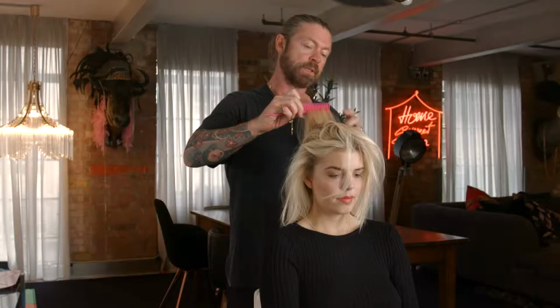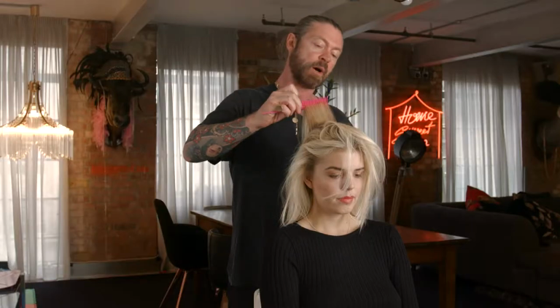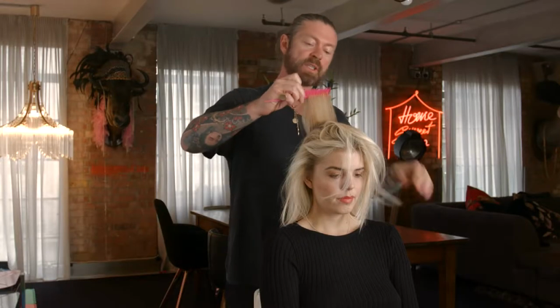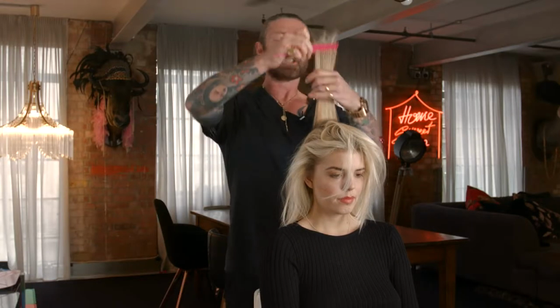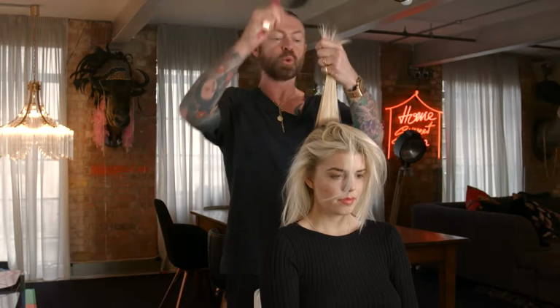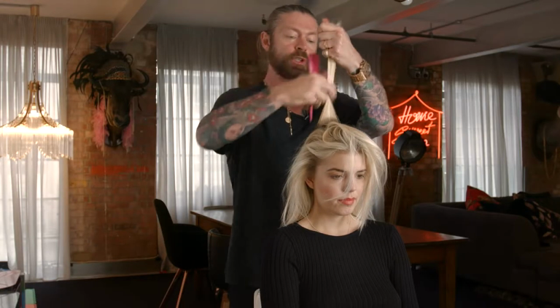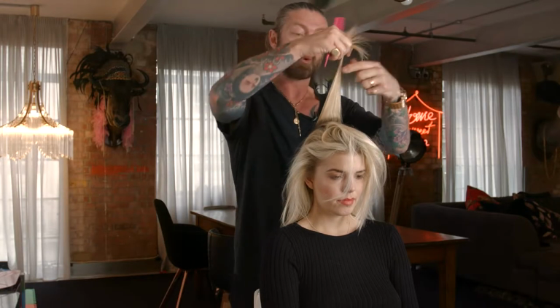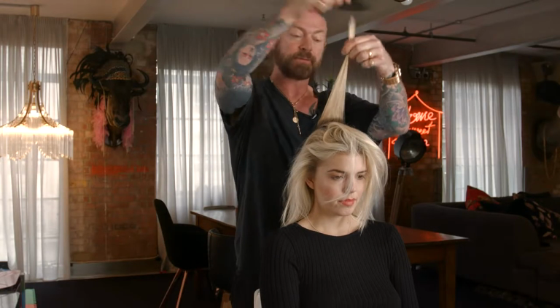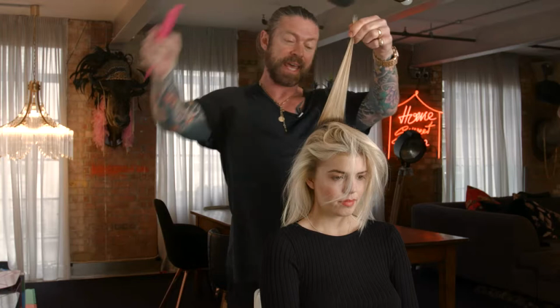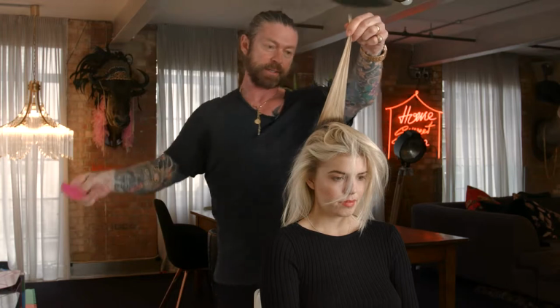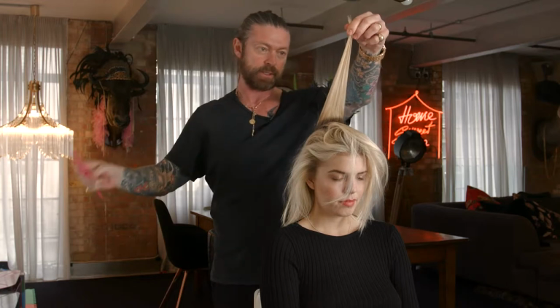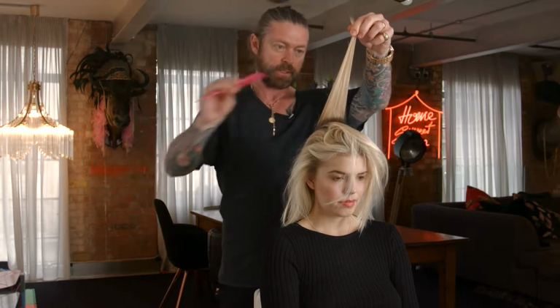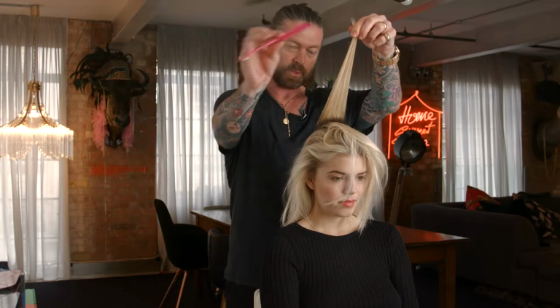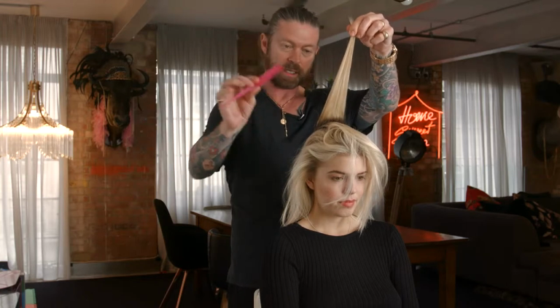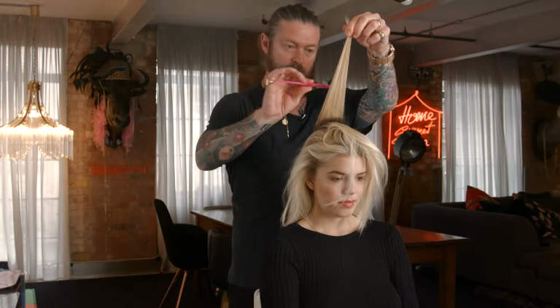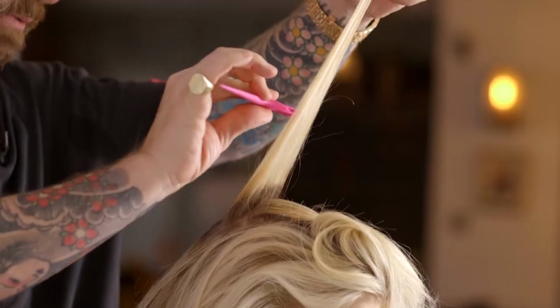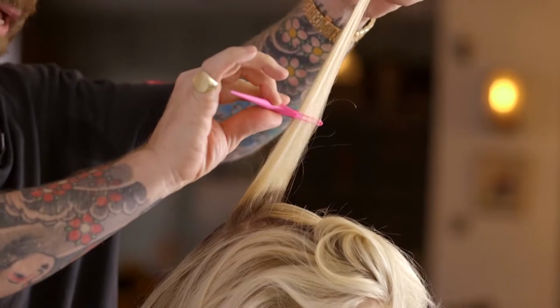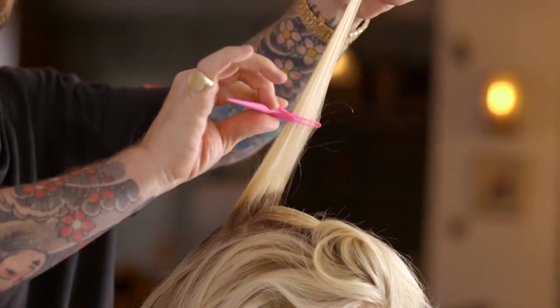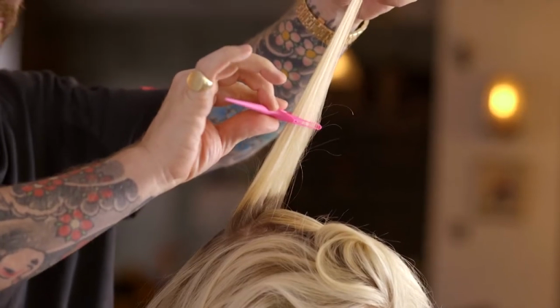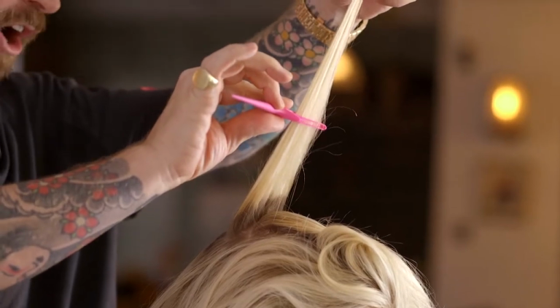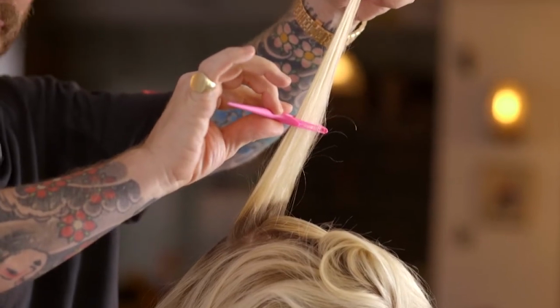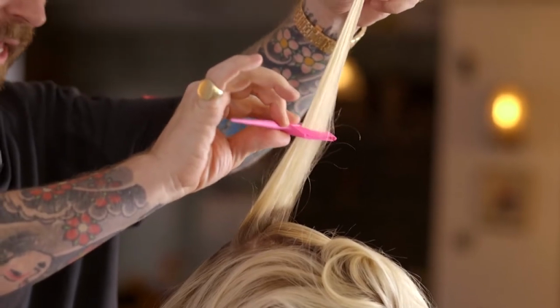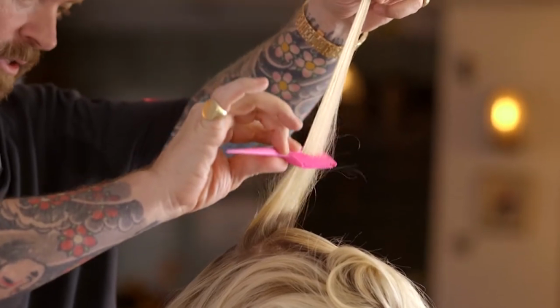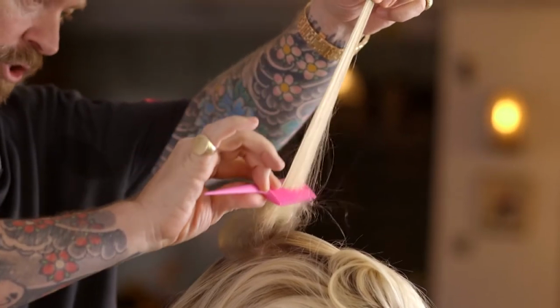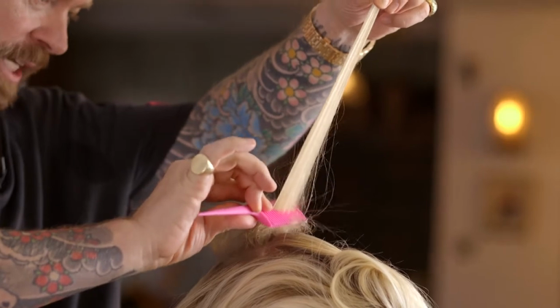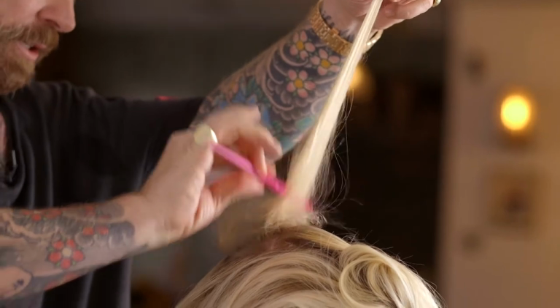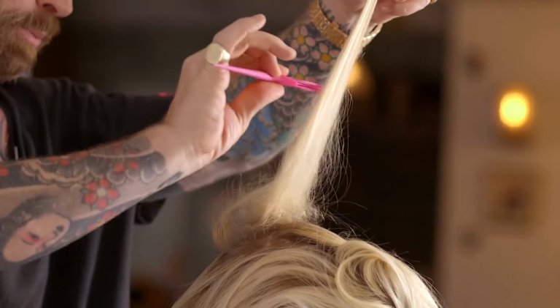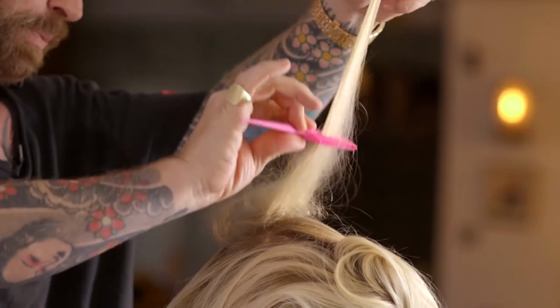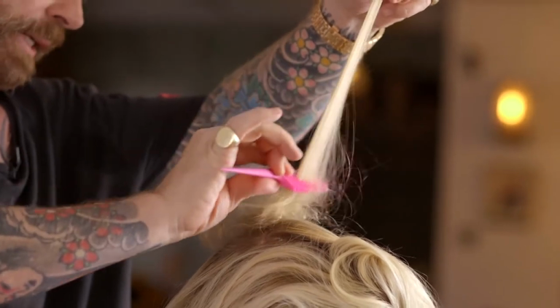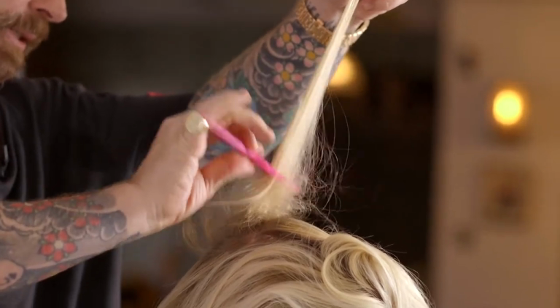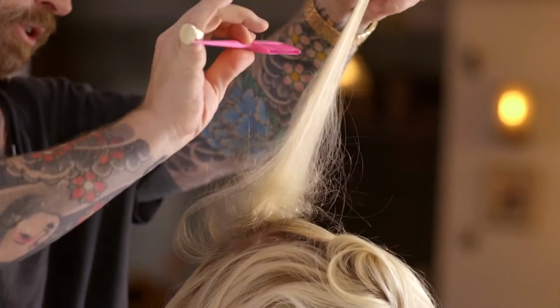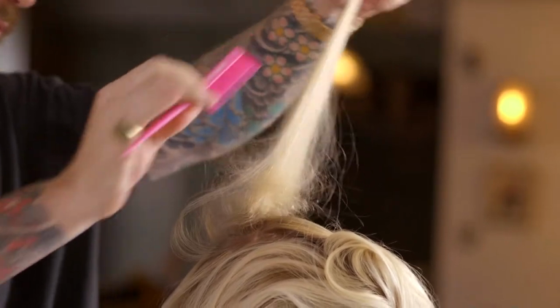Then holding the hair taut and away from the head with the backcomber, from about halfway up the hair, gently push back to the roots.